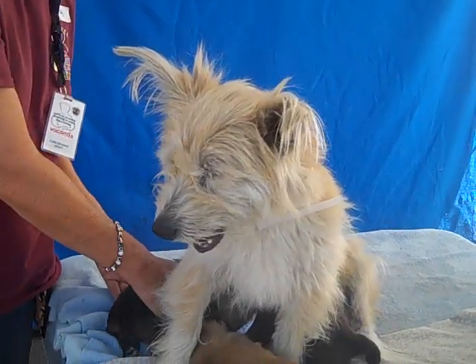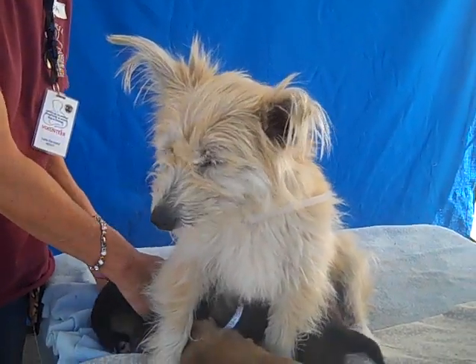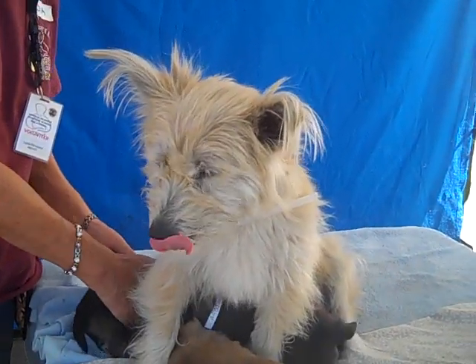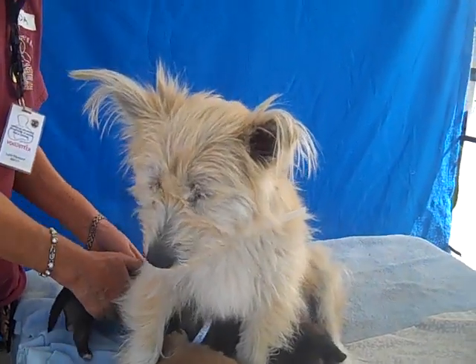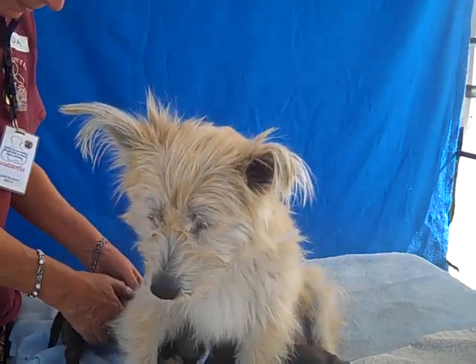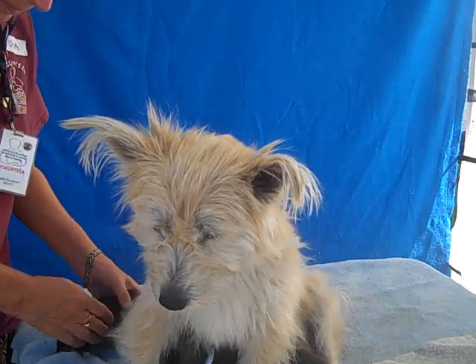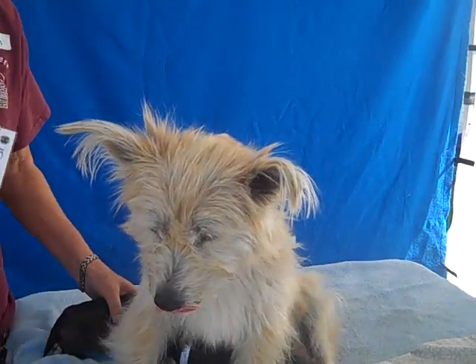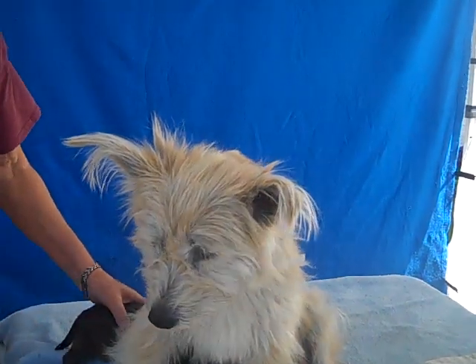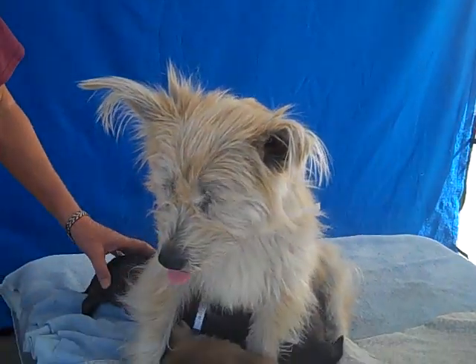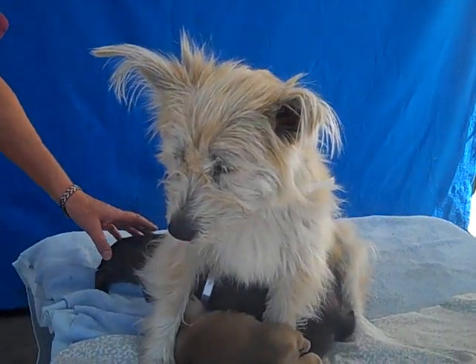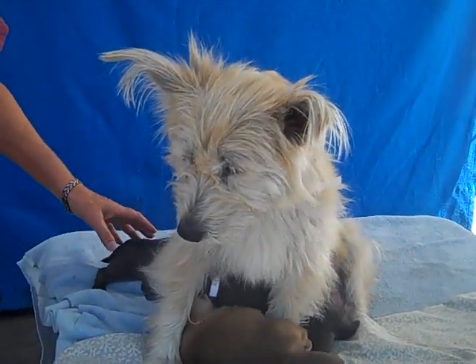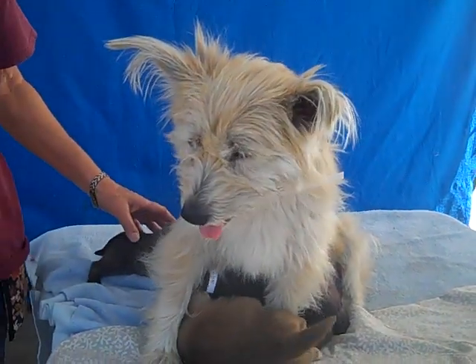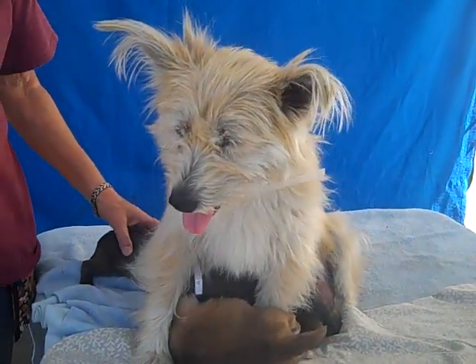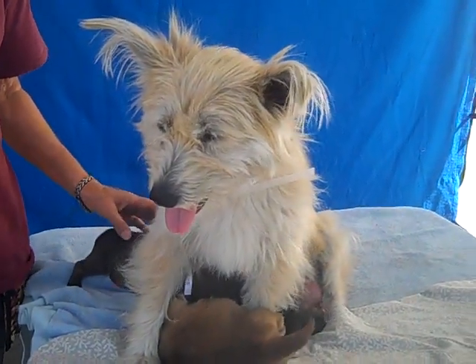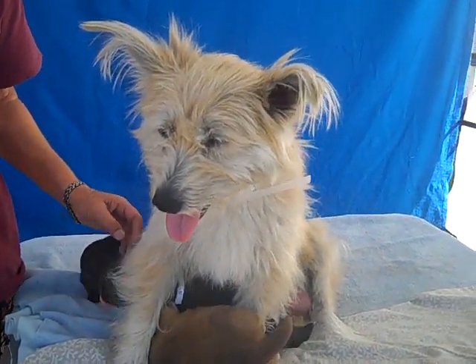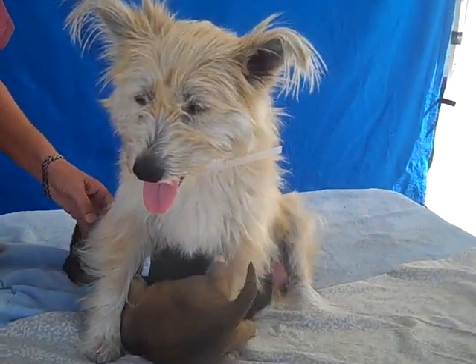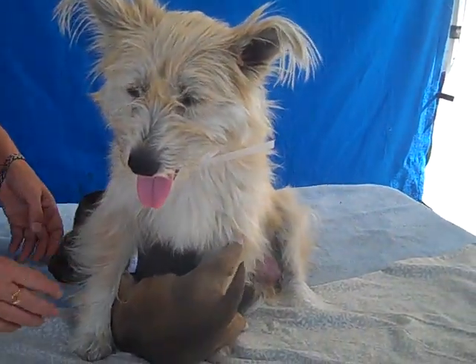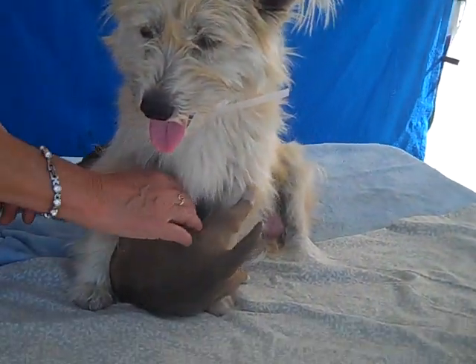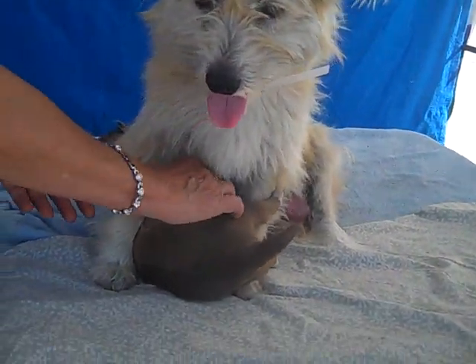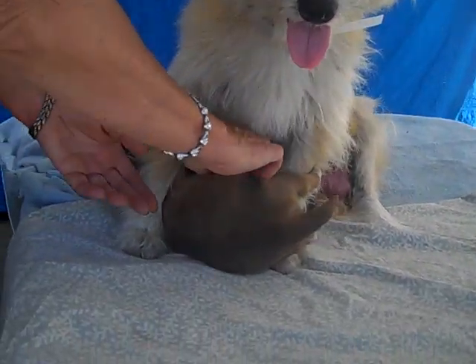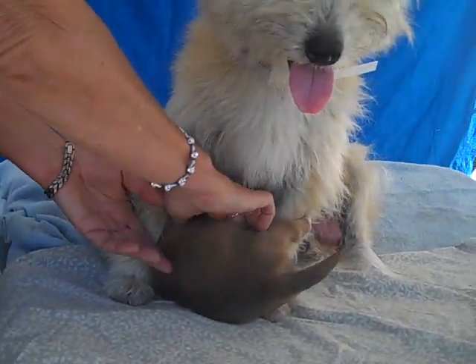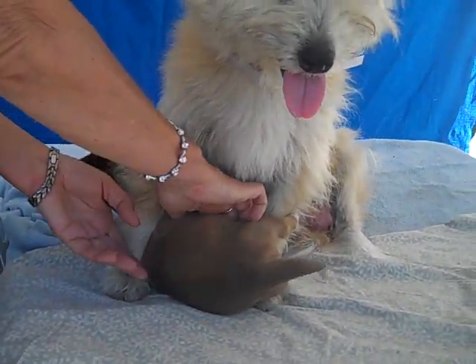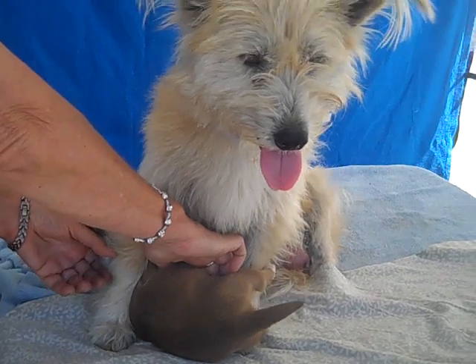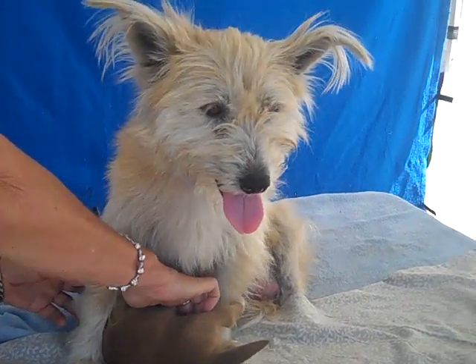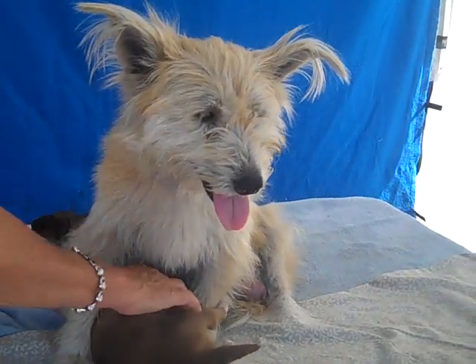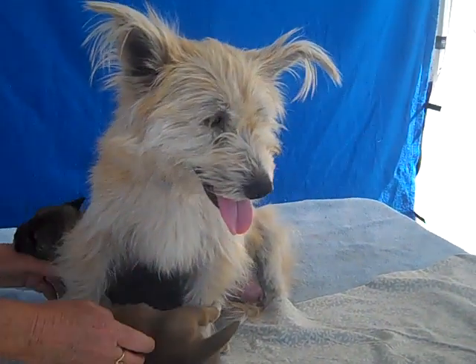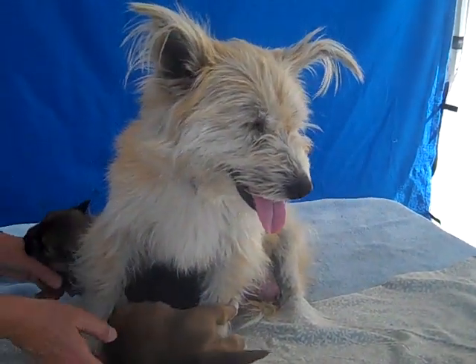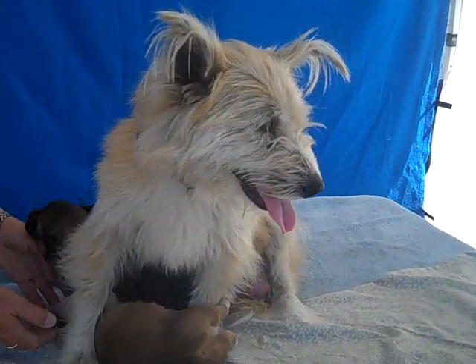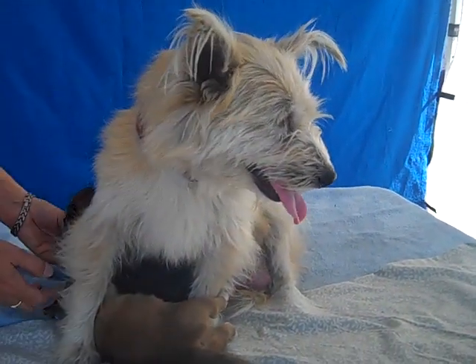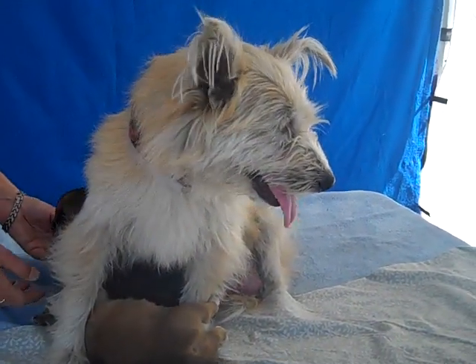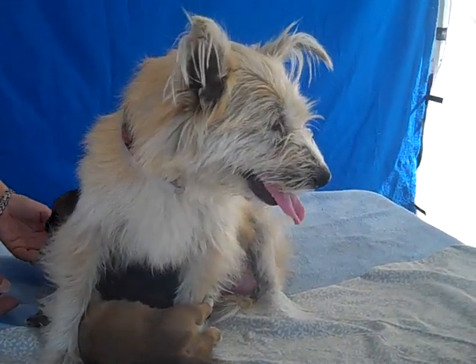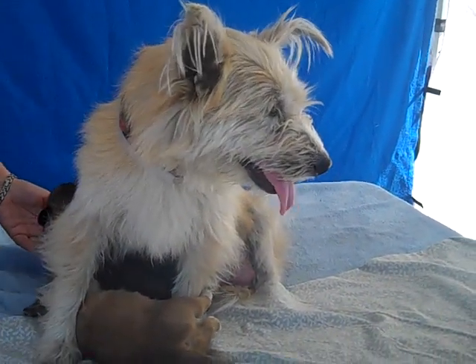She's just a really patient mommy, such a good mommy. She was found in a parking lot, oh my goodness, with these babies of hers. So she's got these four-week-old puppies.